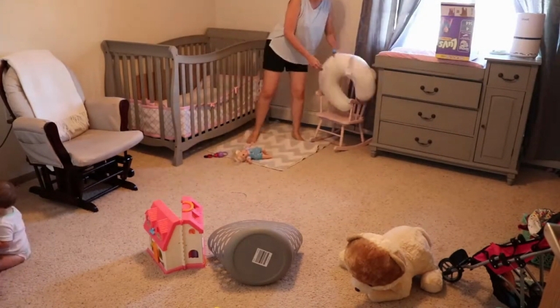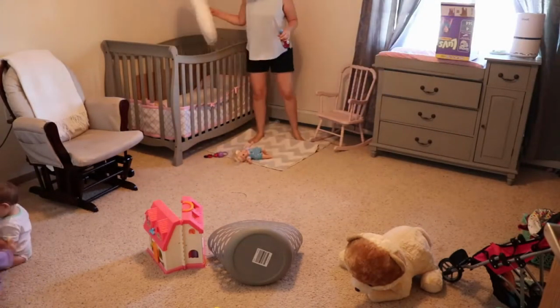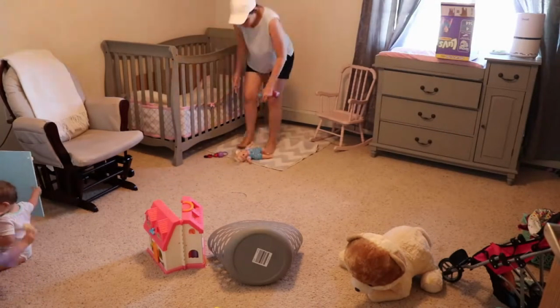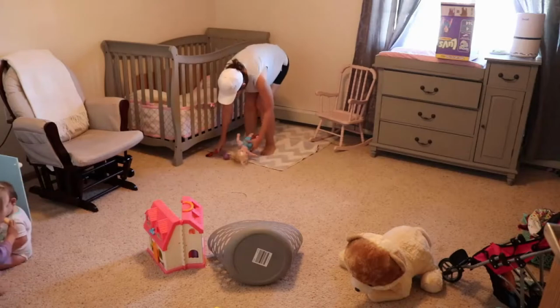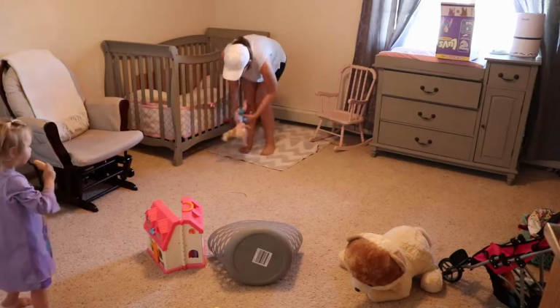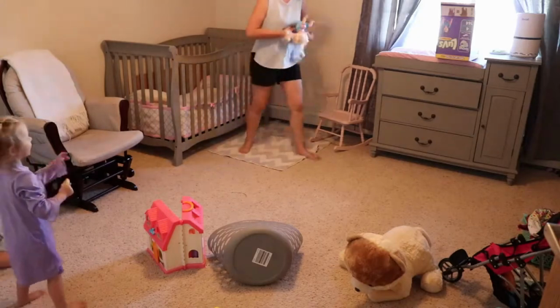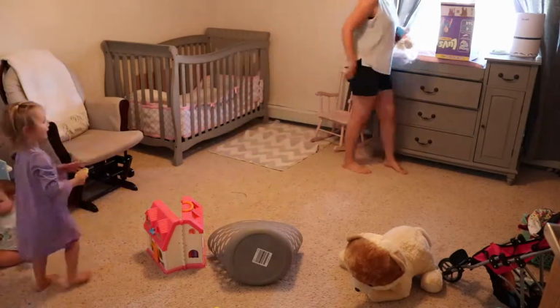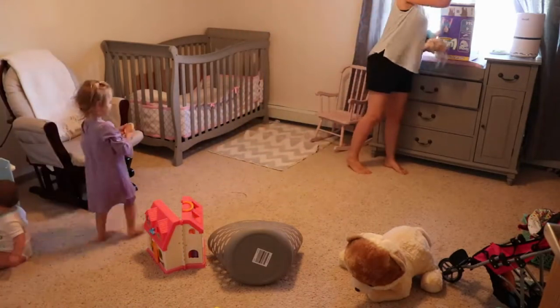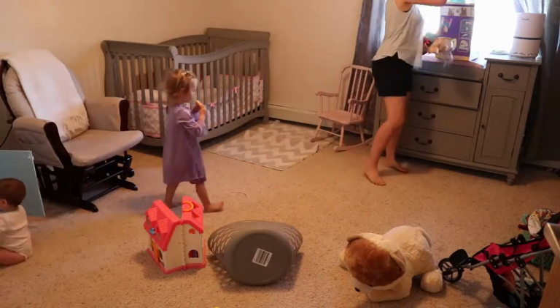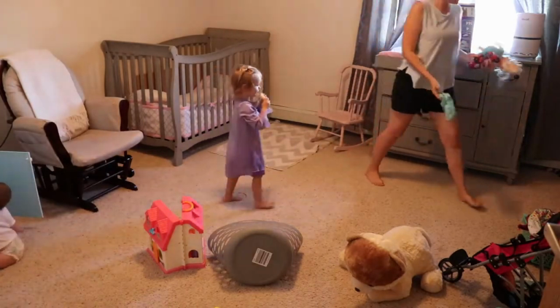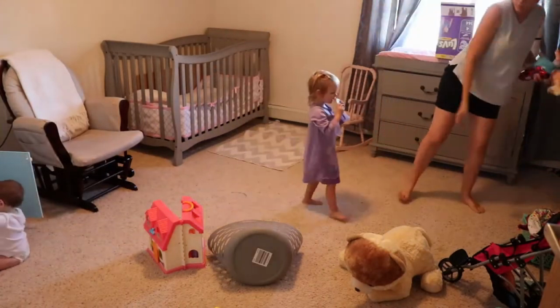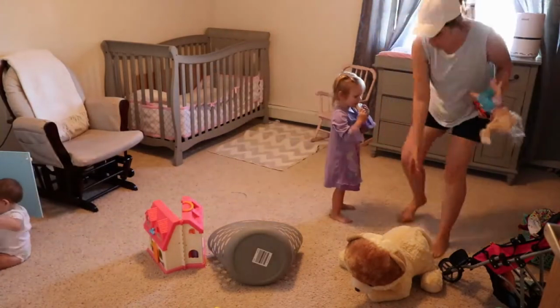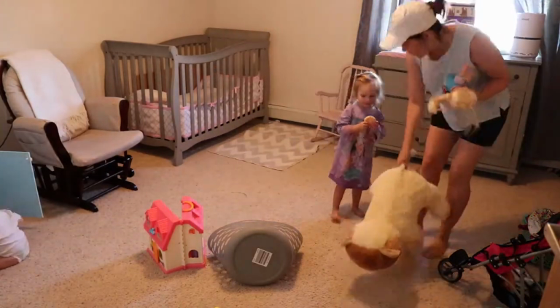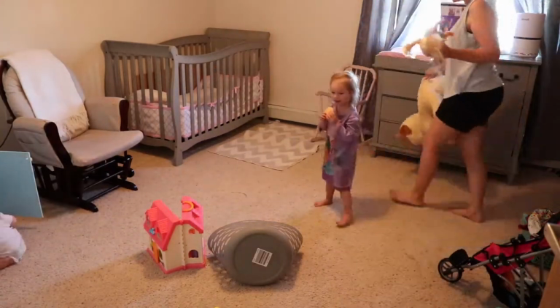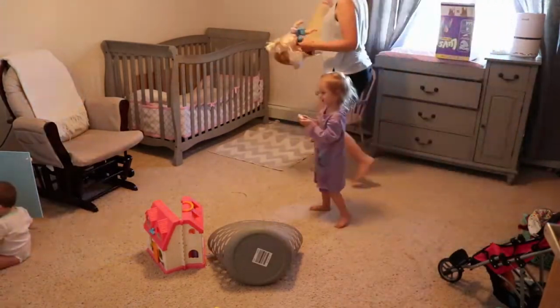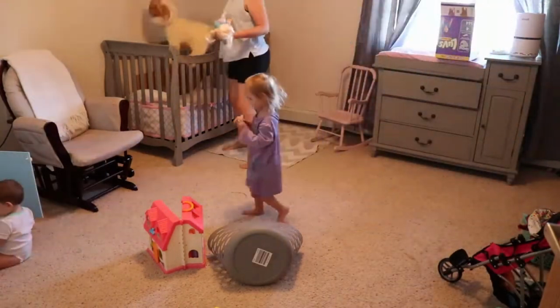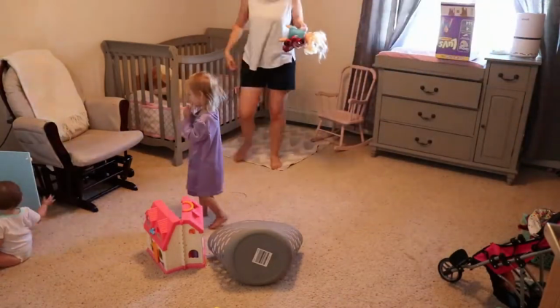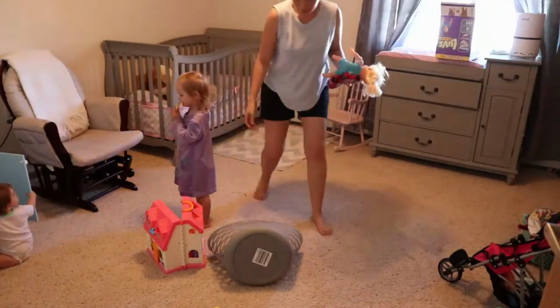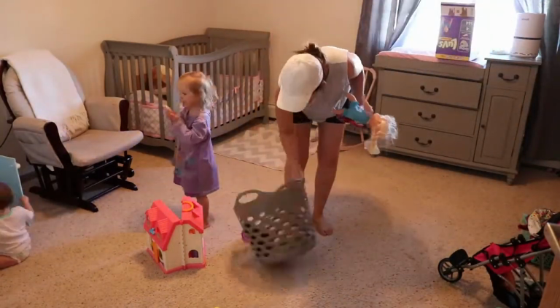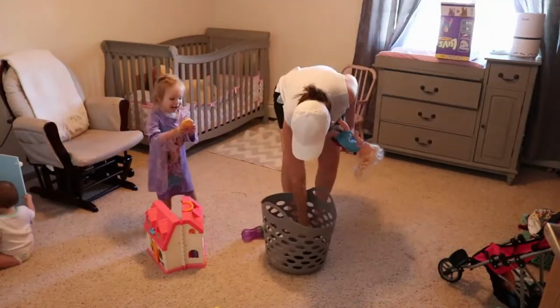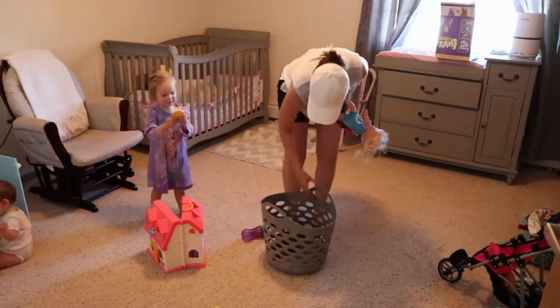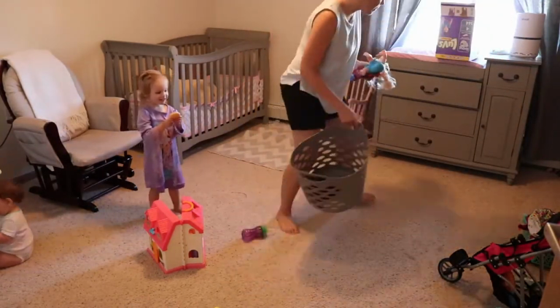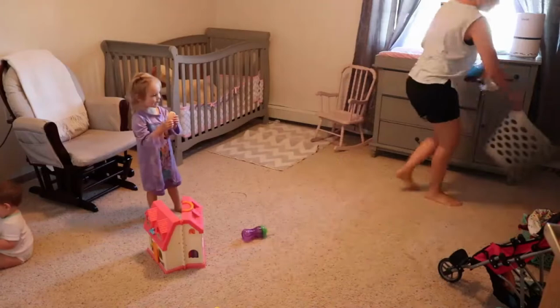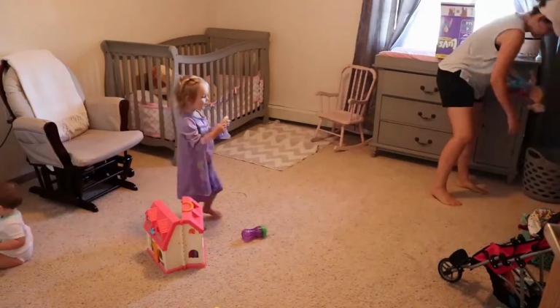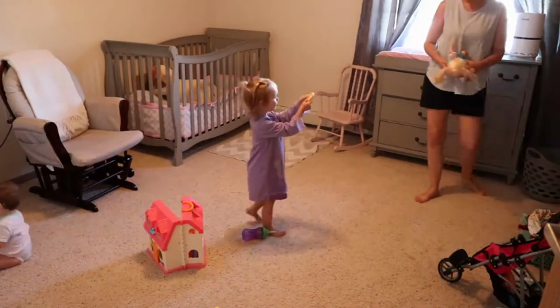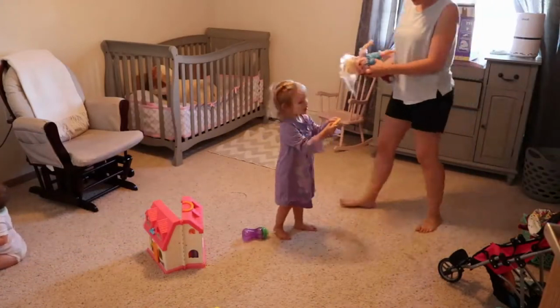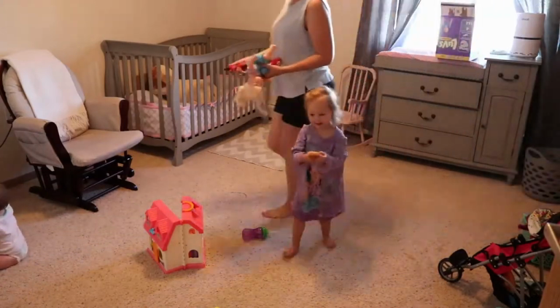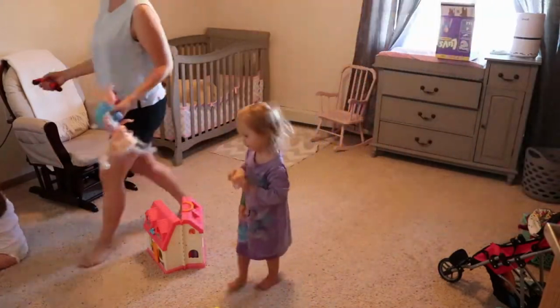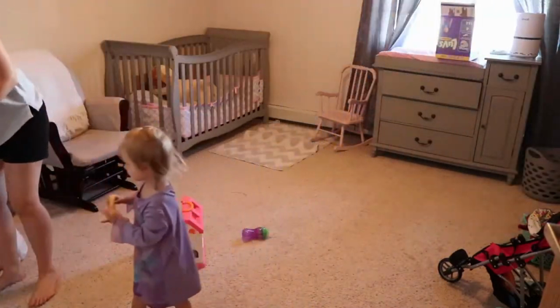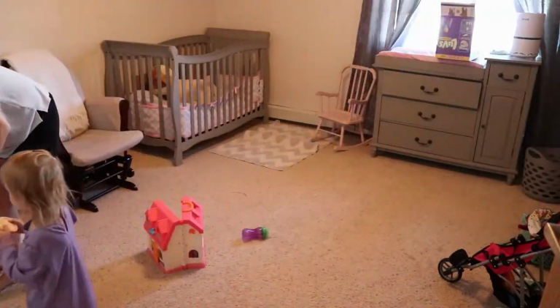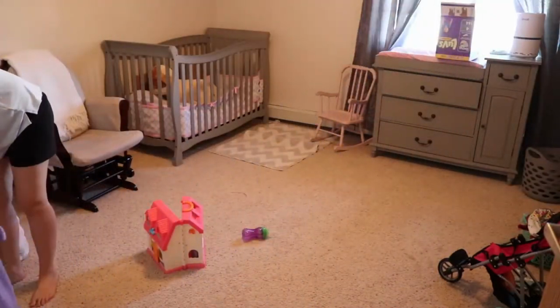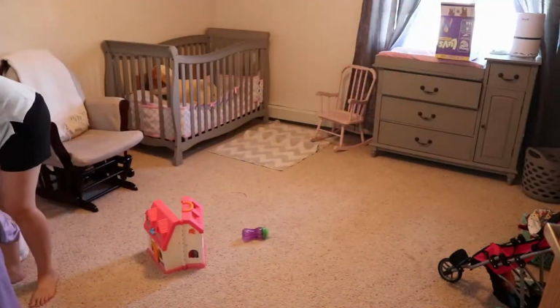Does anyone else find a mother lode of stuff under their kids' beds? I used to find like 20 pacifiers under there — it cracked me up.